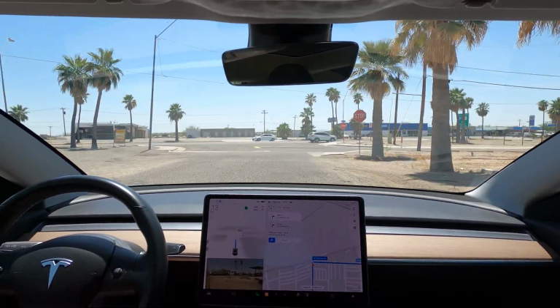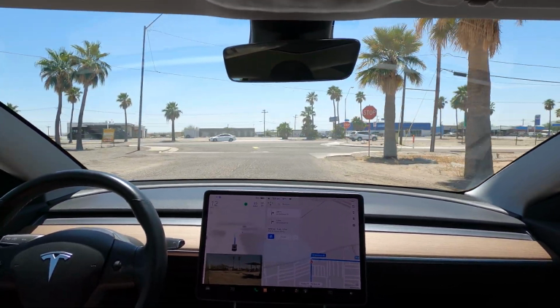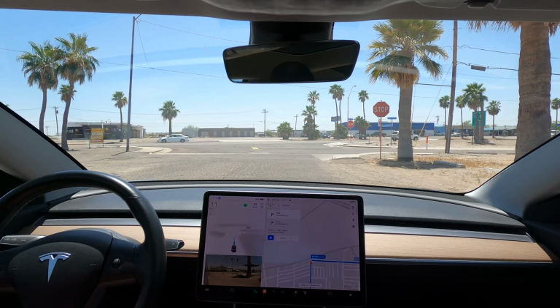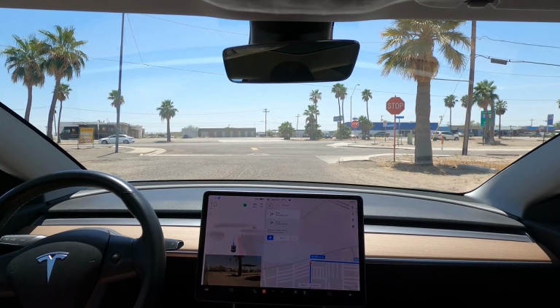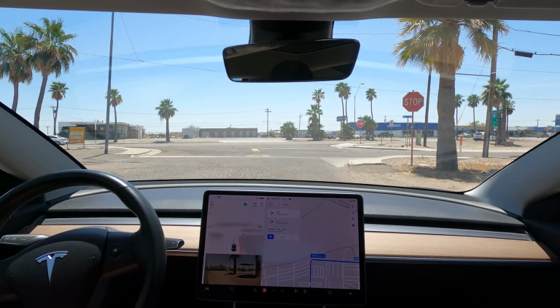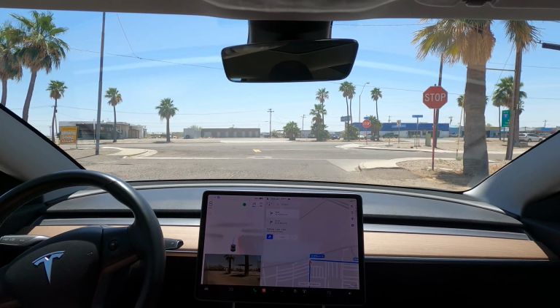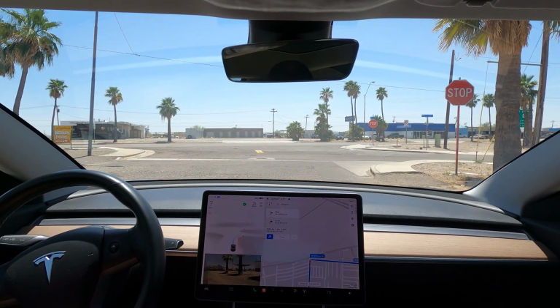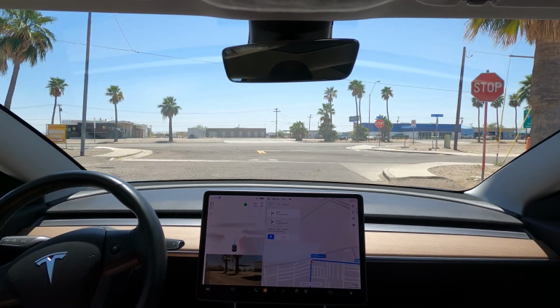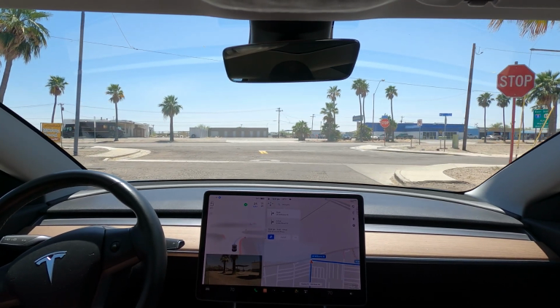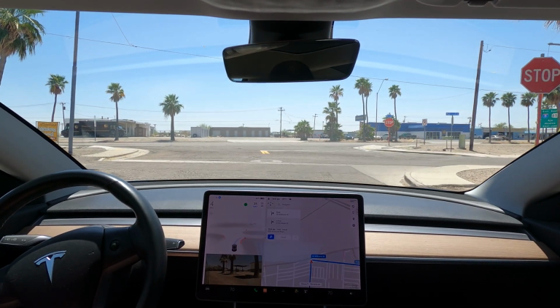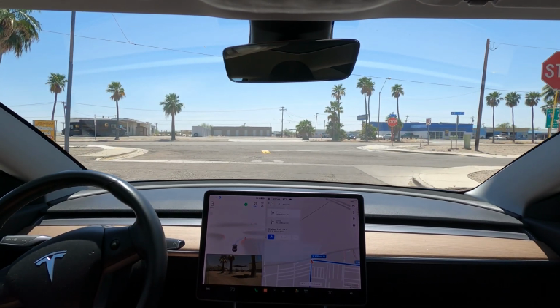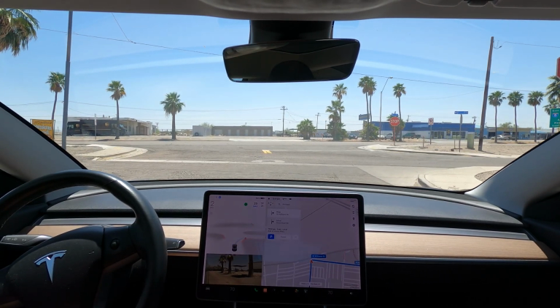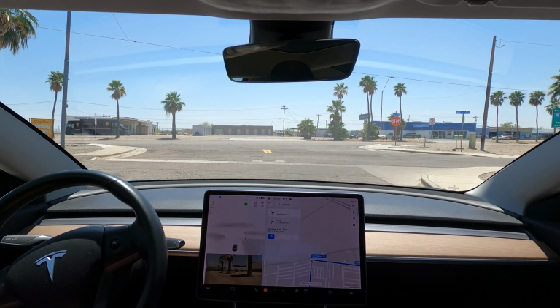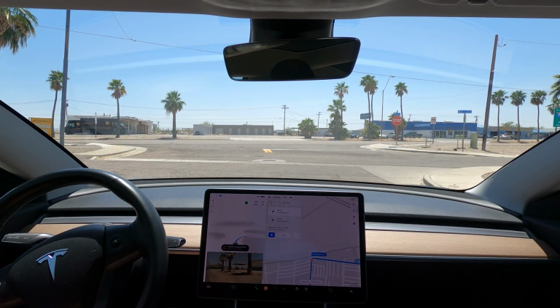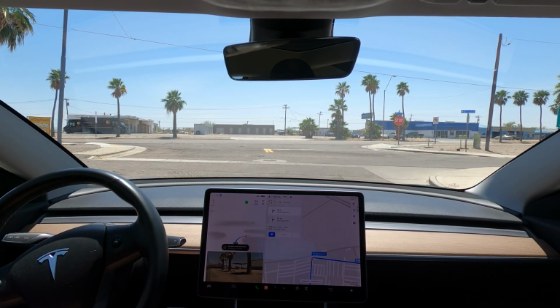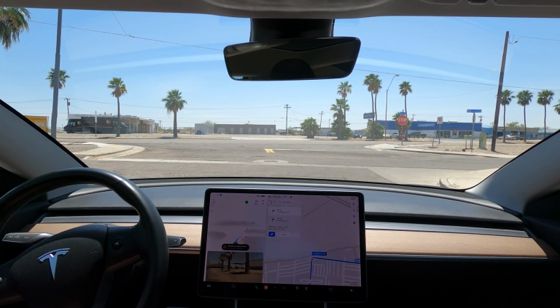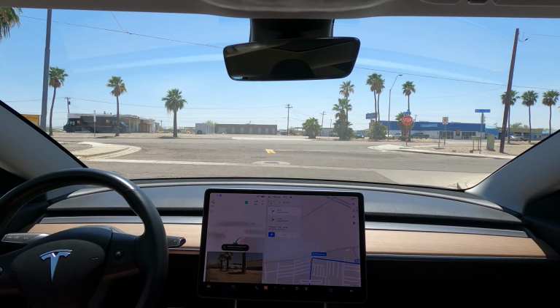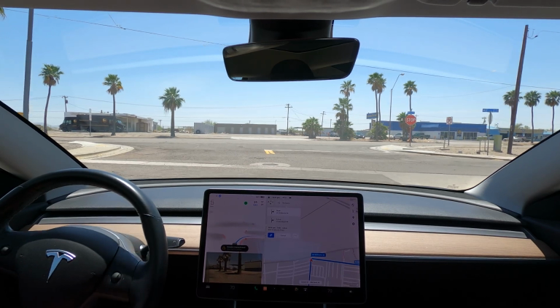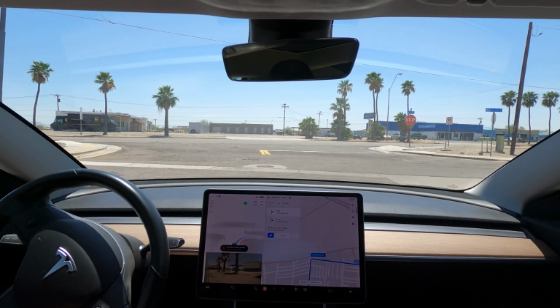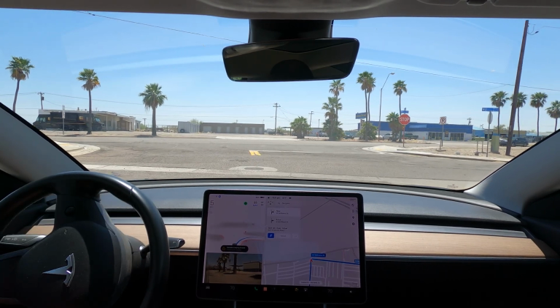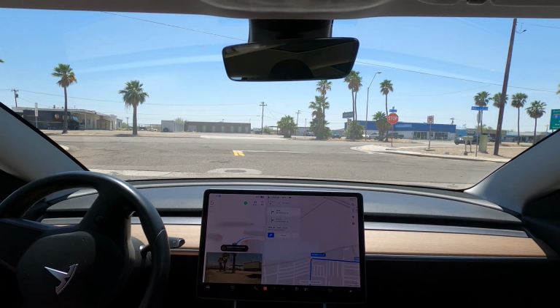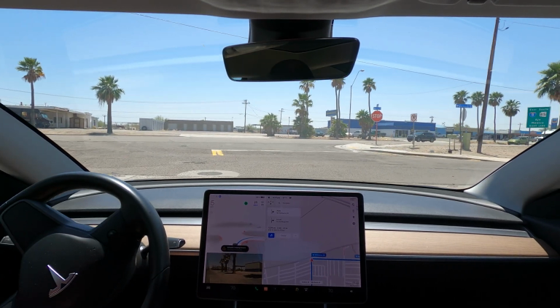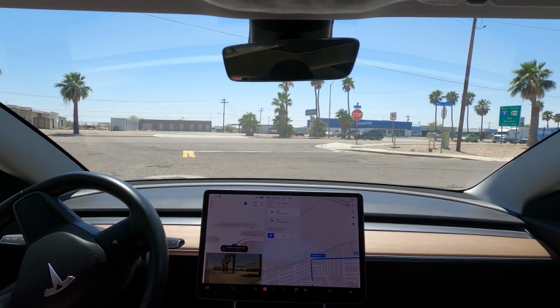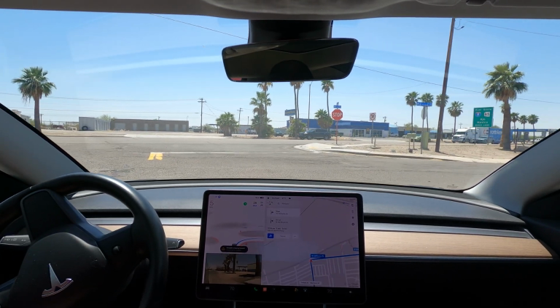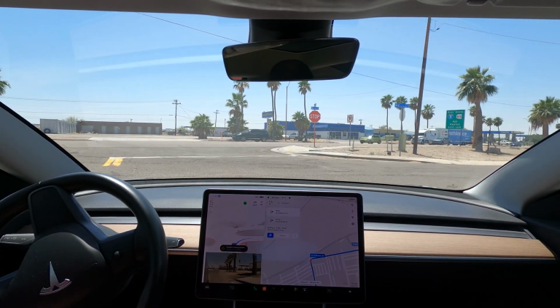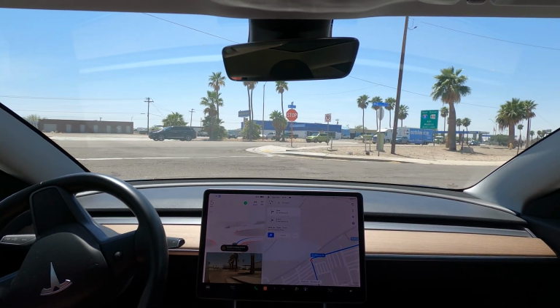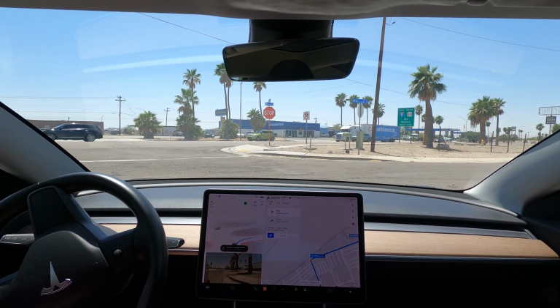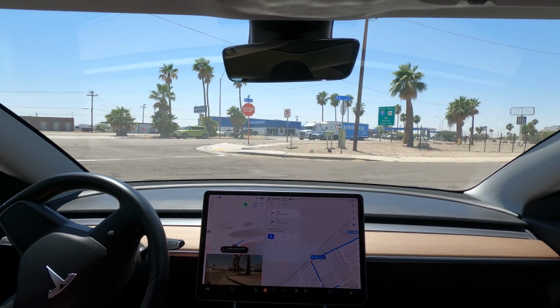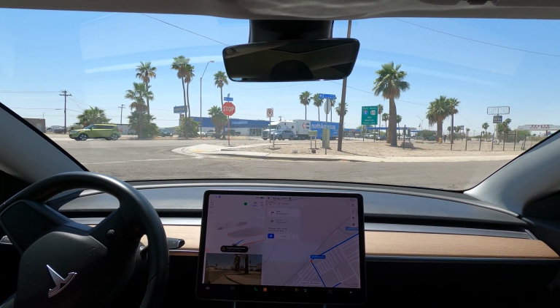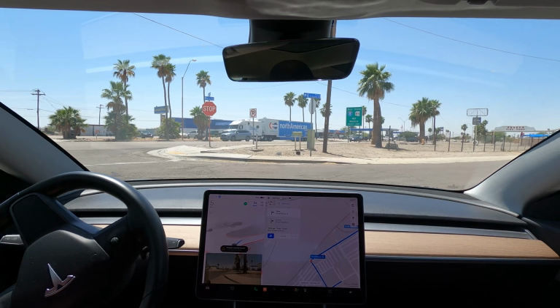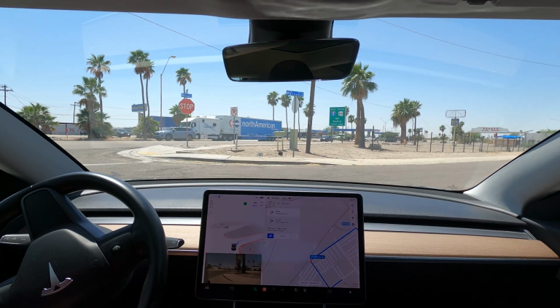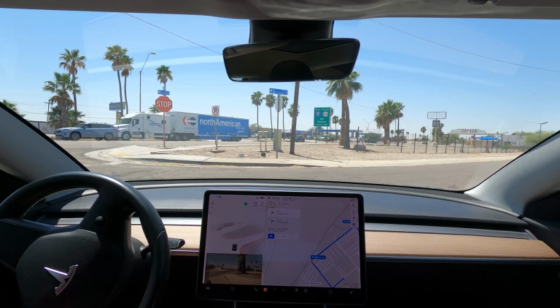This was a rather strange intersection with these two stop signs here. It gets stuck for a moment but does get through it on its own.